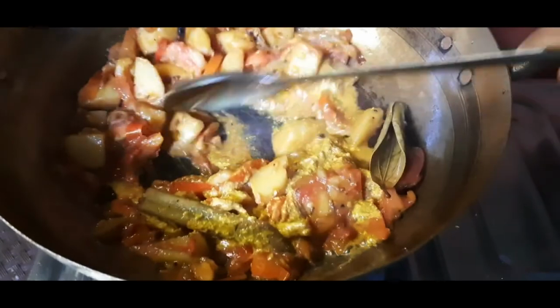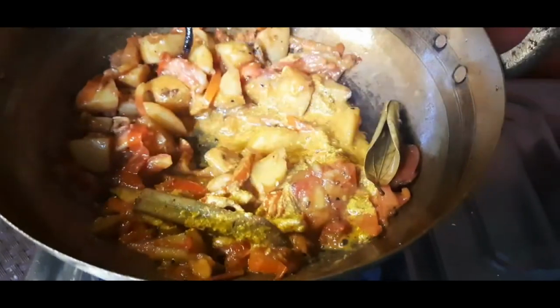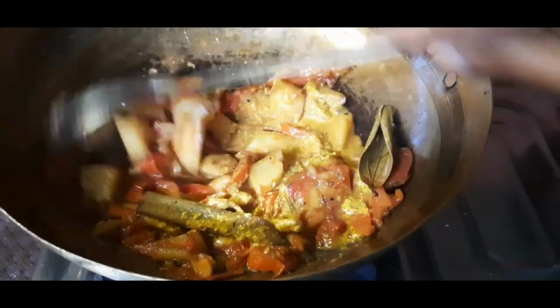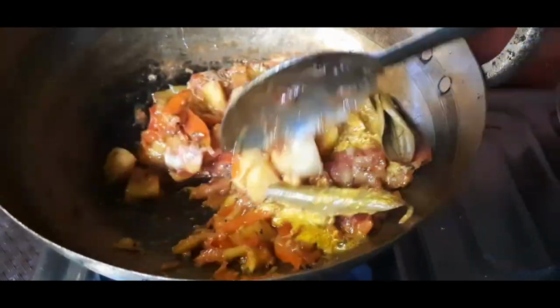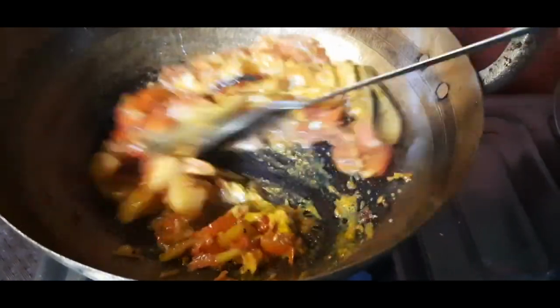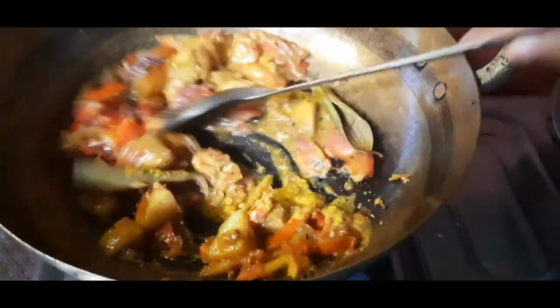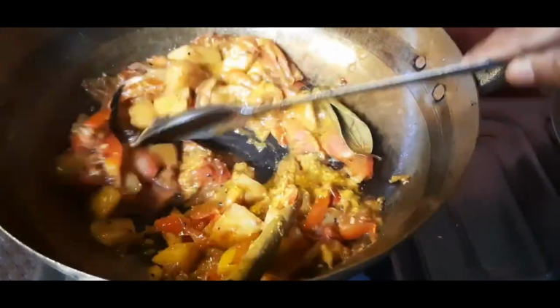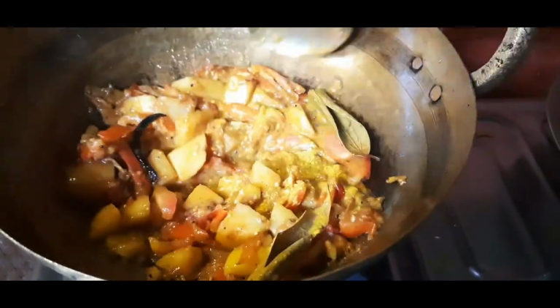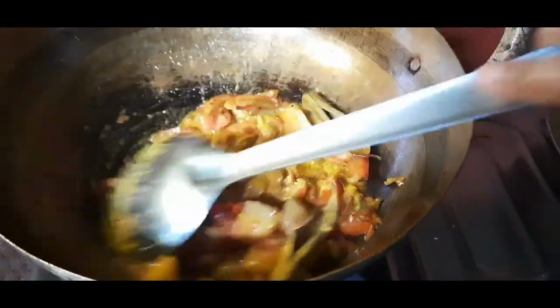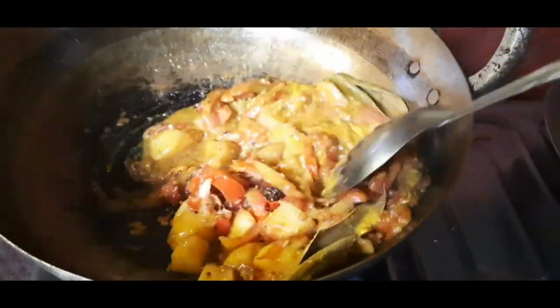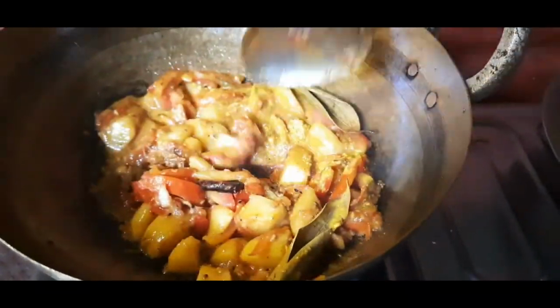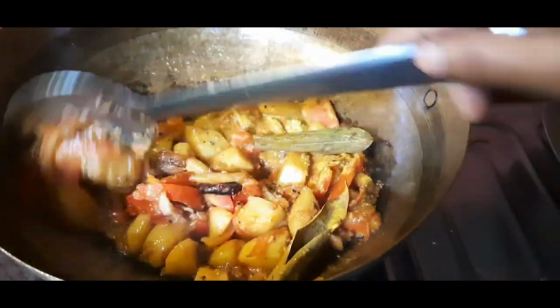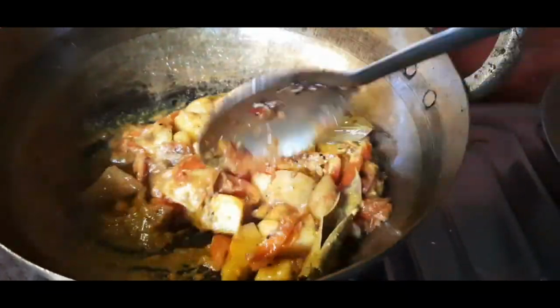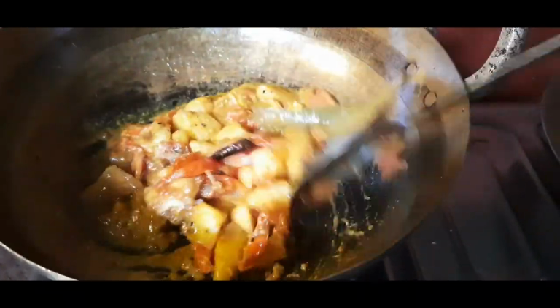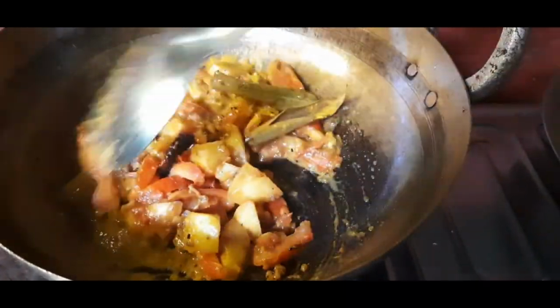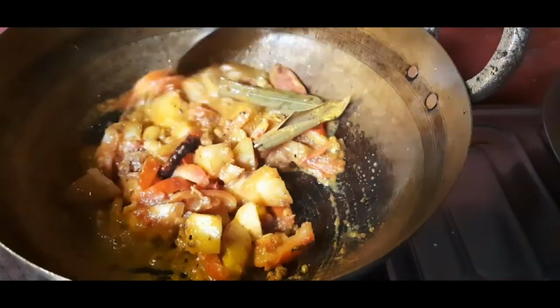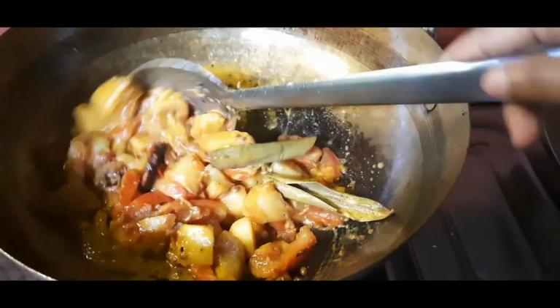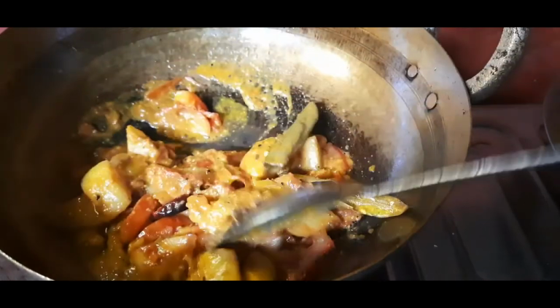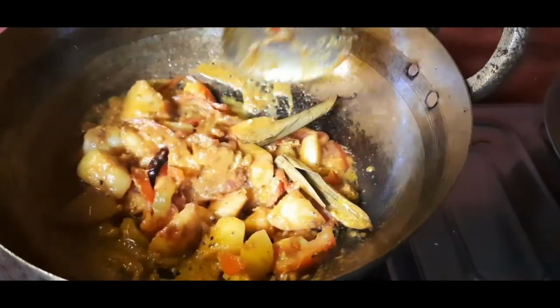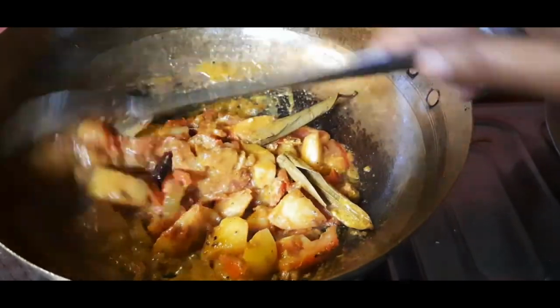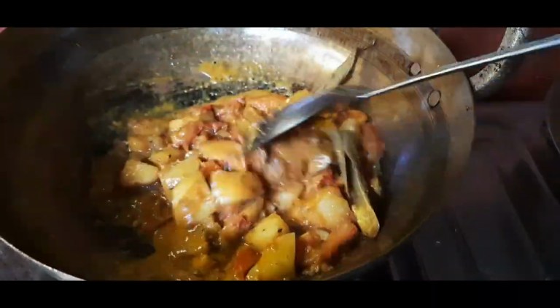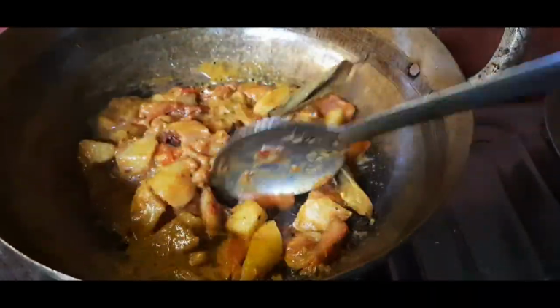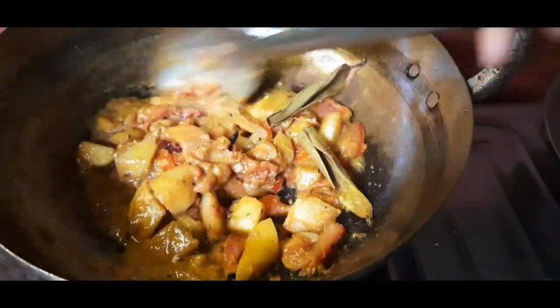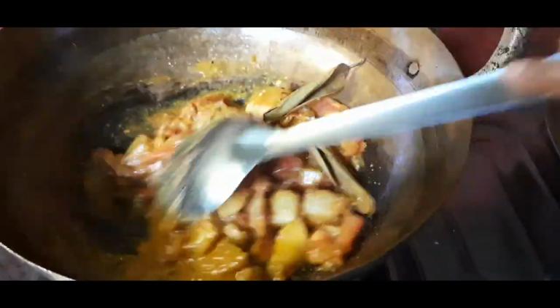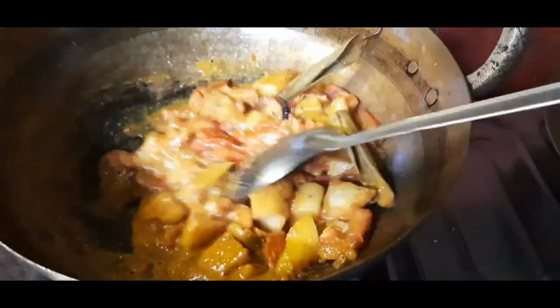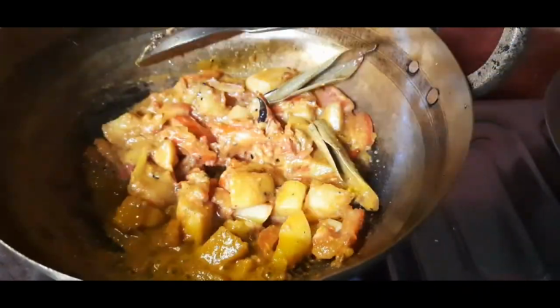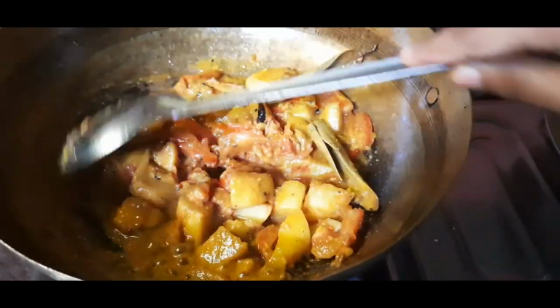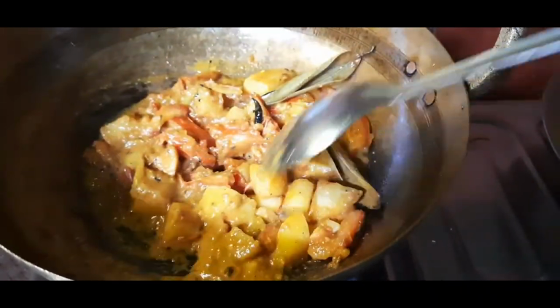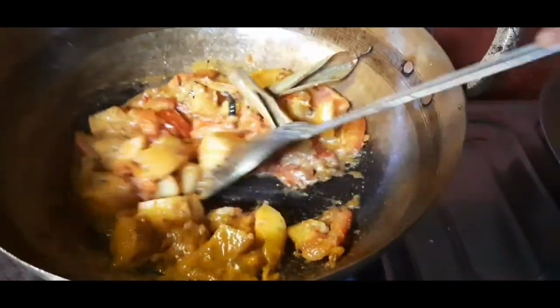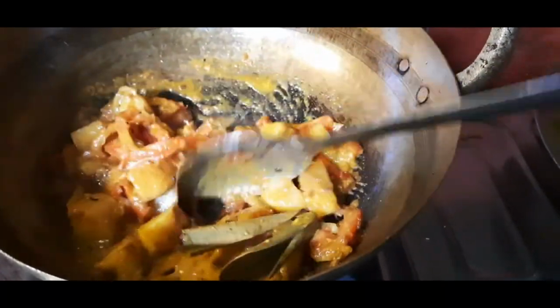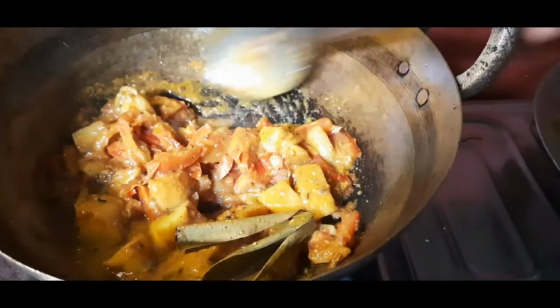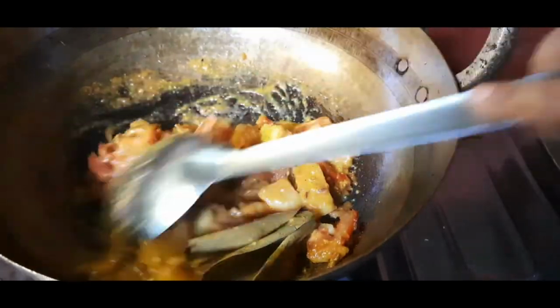Let's heat the water. As you can see, the oil will be added to the oil.